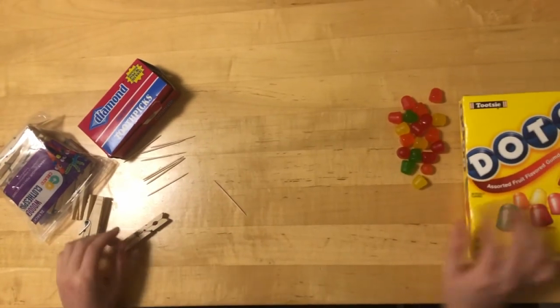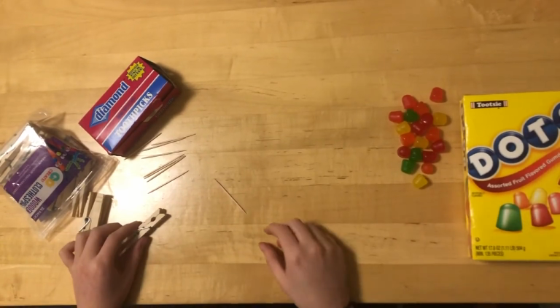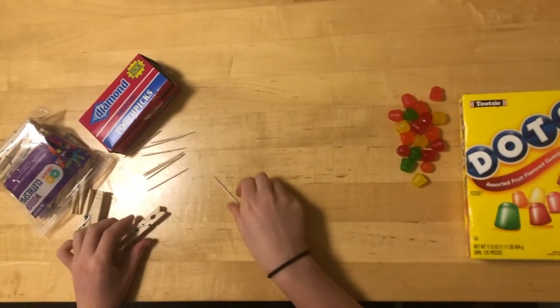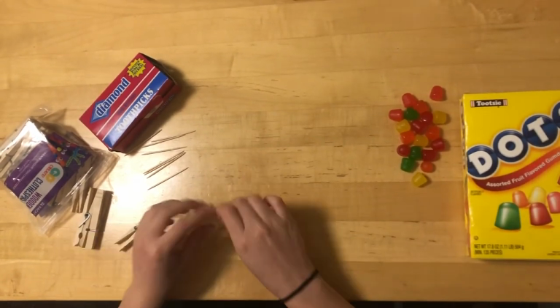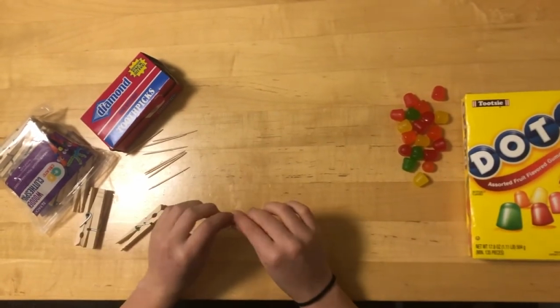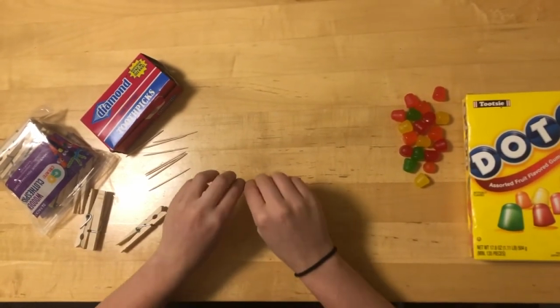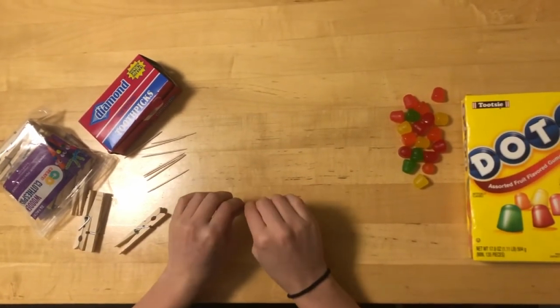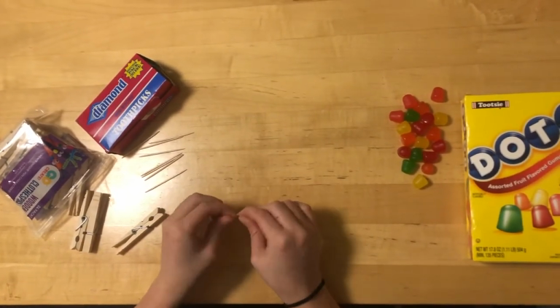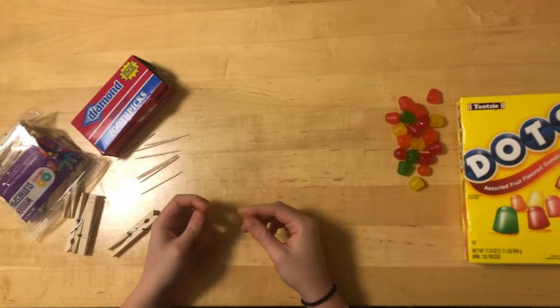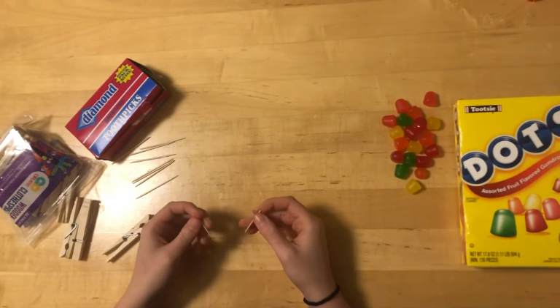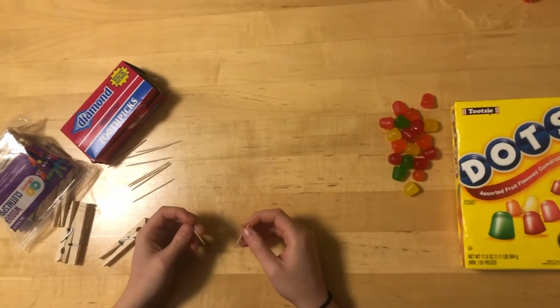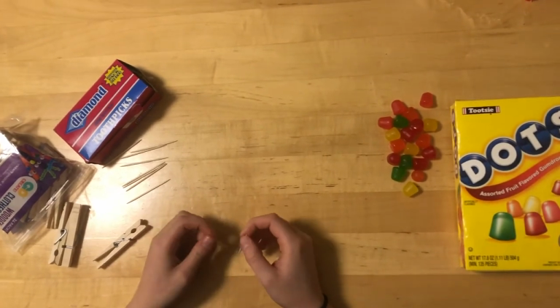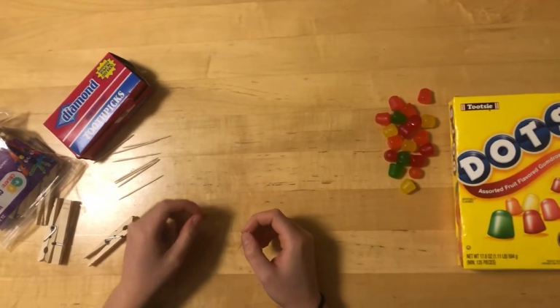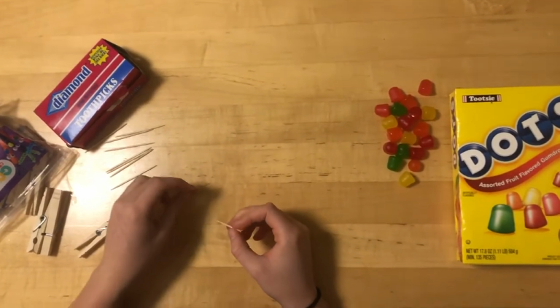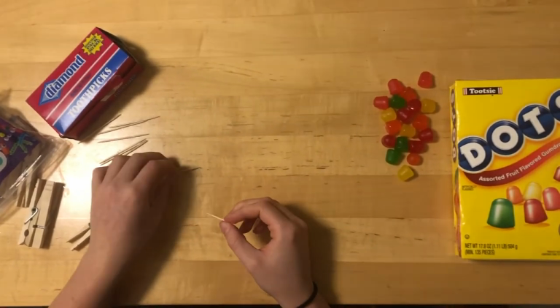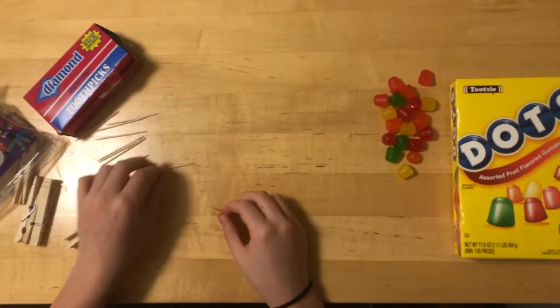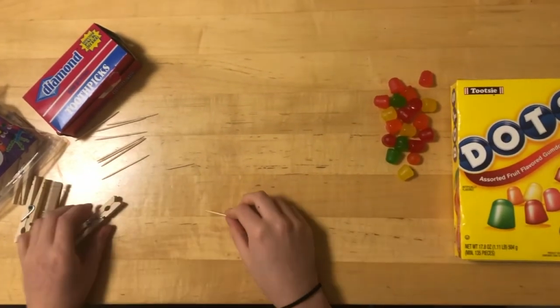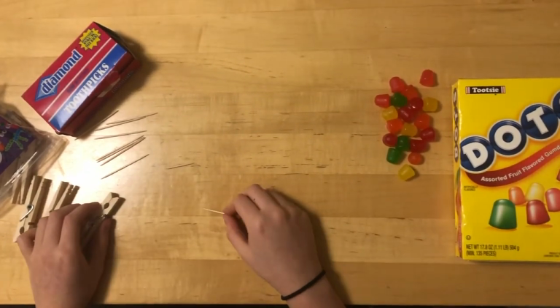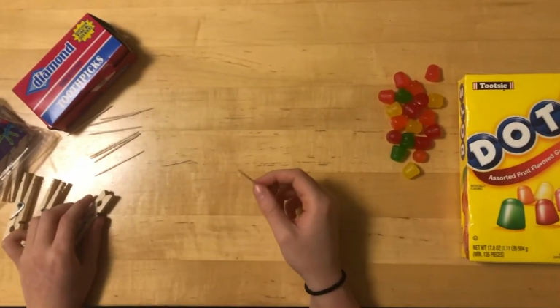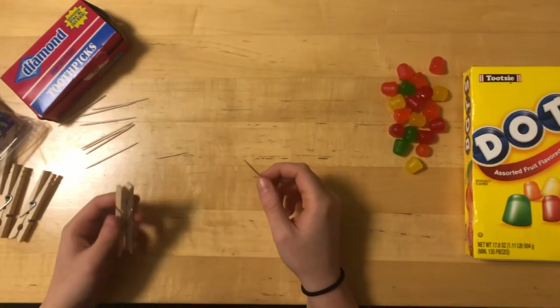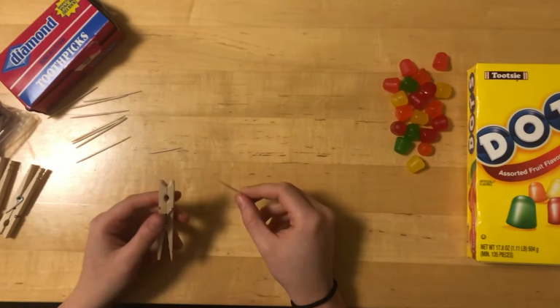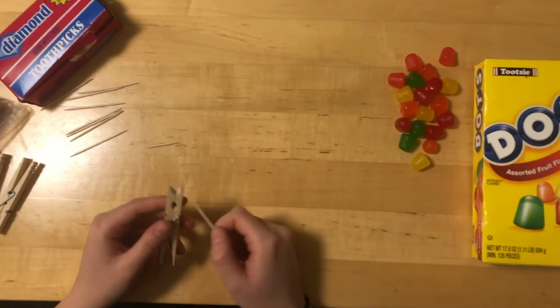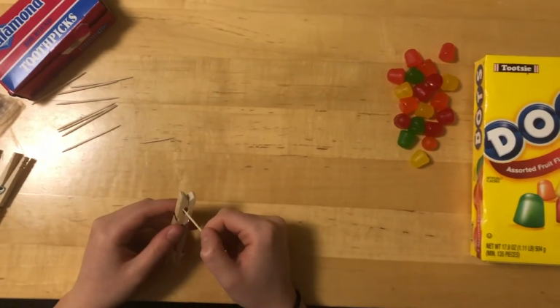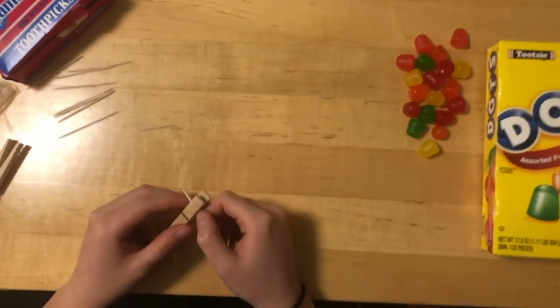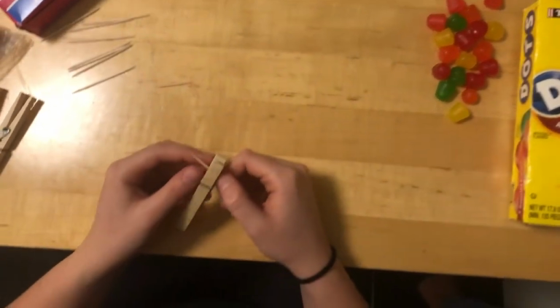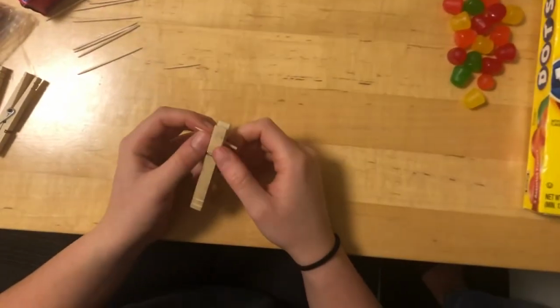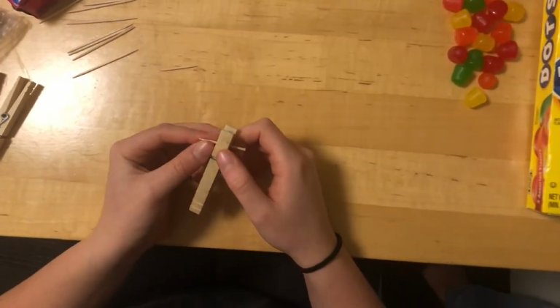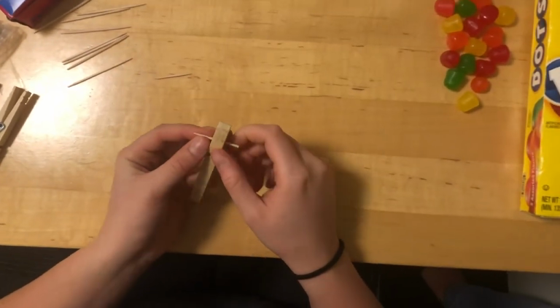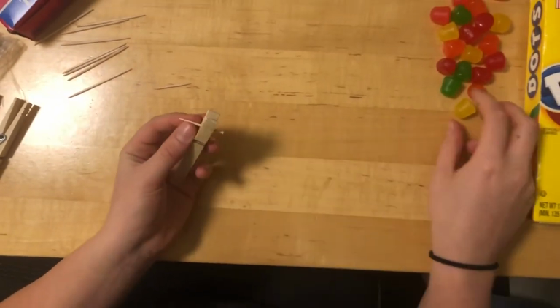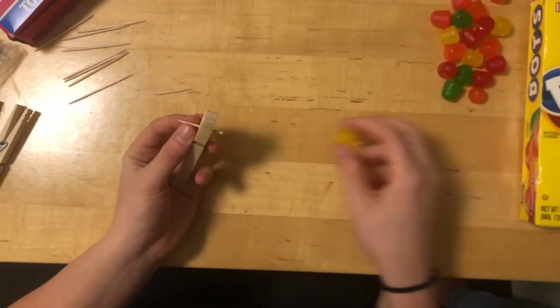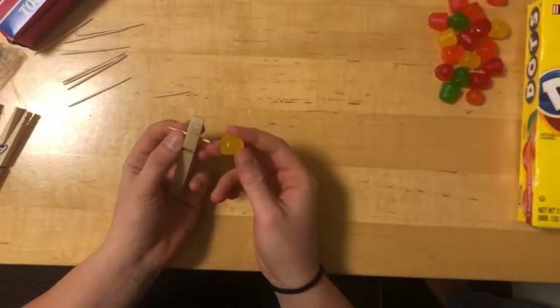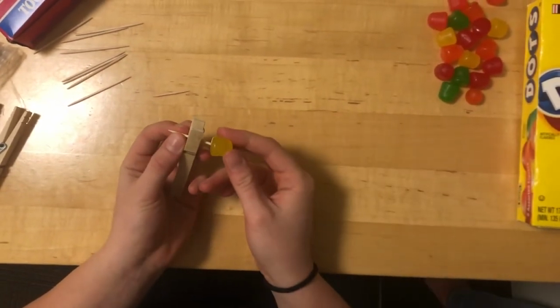We're going to start by breaking a toothpick in half. This is something you probably want to do prior to the event so that students don't risk hurting themselves. You will then take the toothpick and put it in this hole in the clothespin. We'll take a gumdrop and put it on either side.